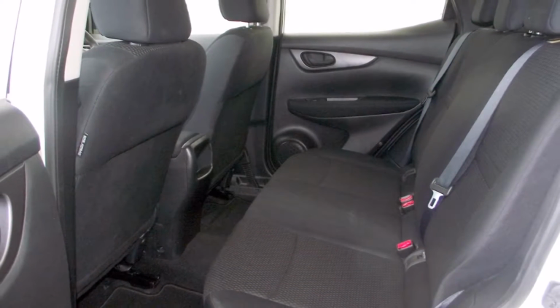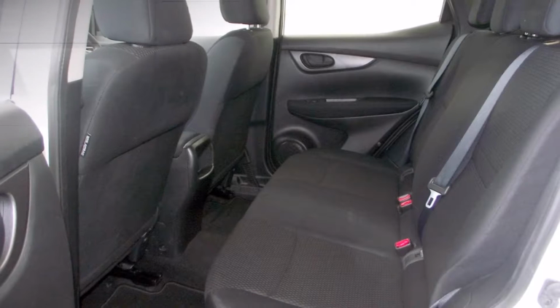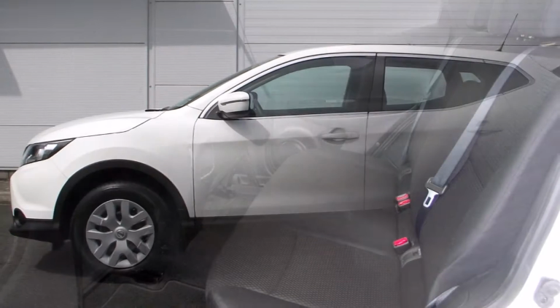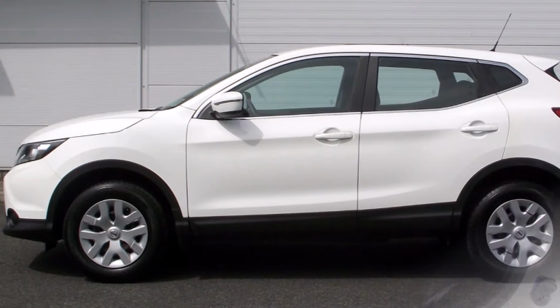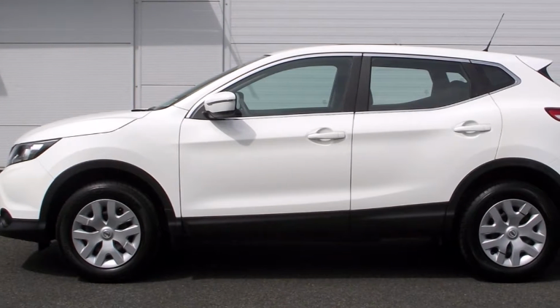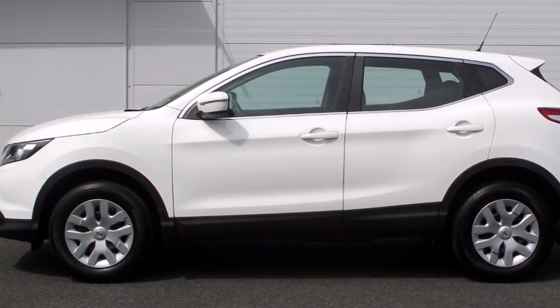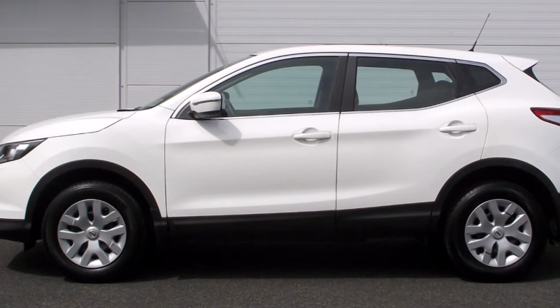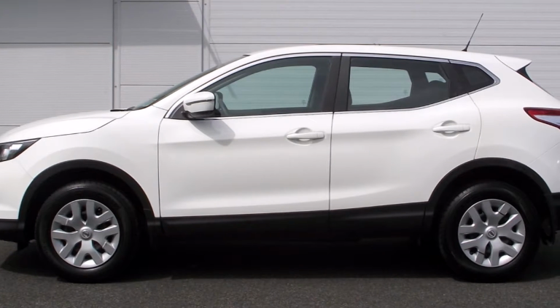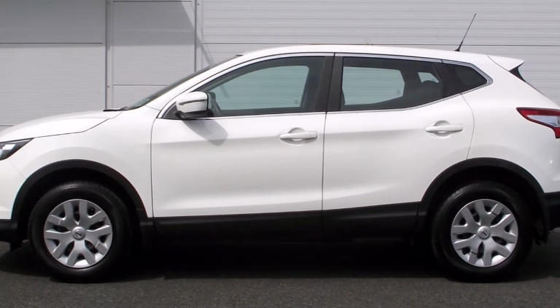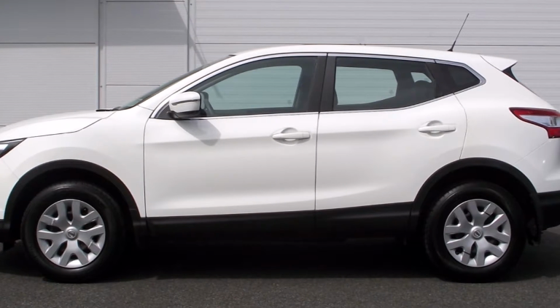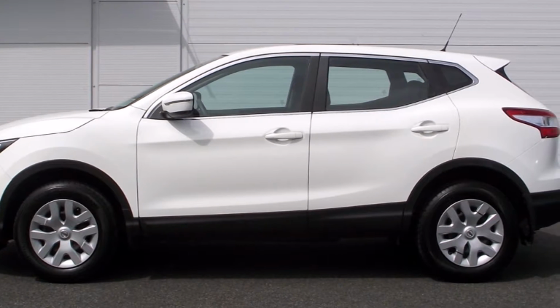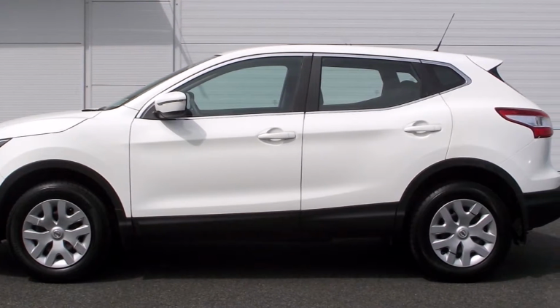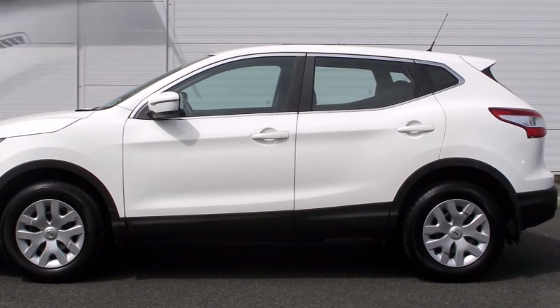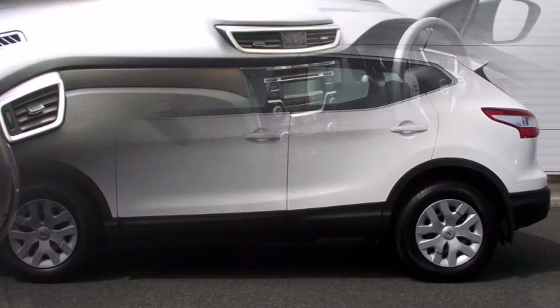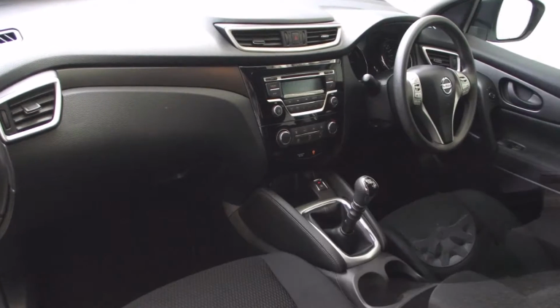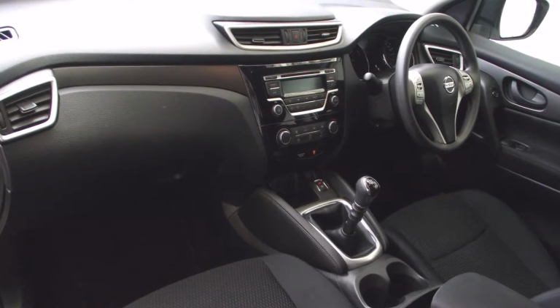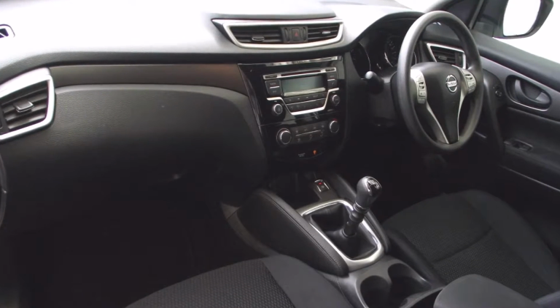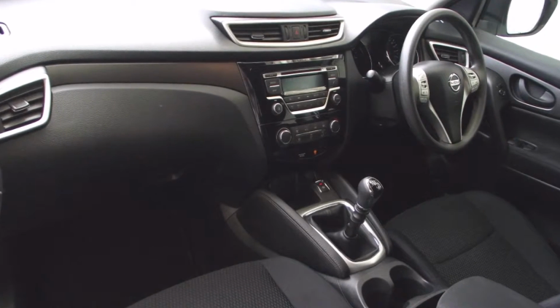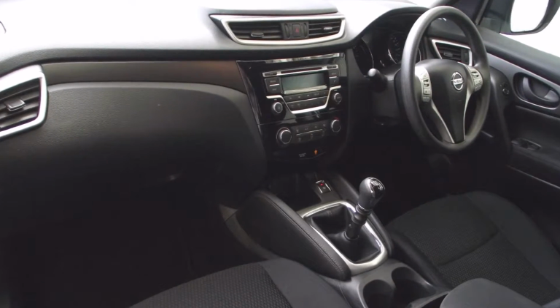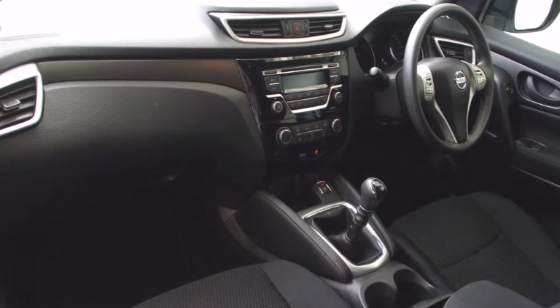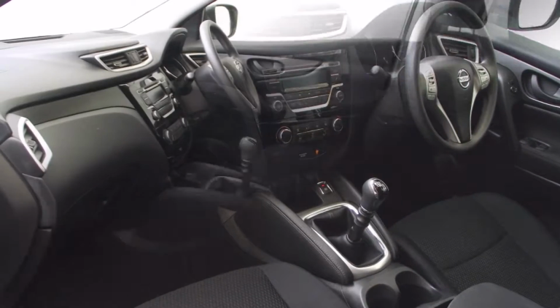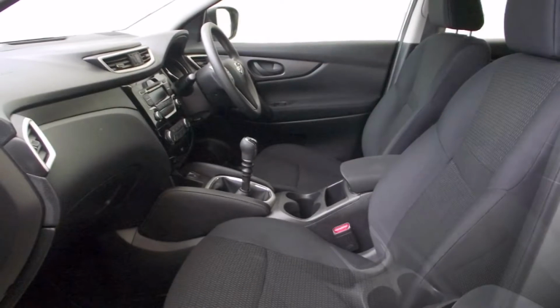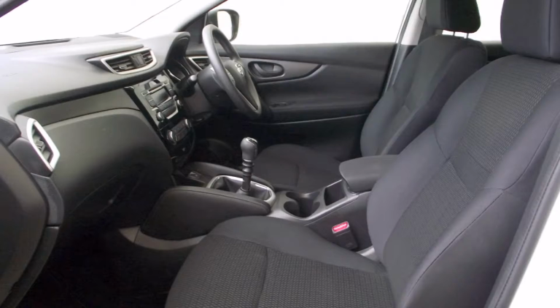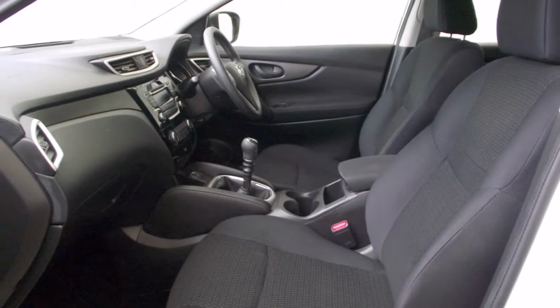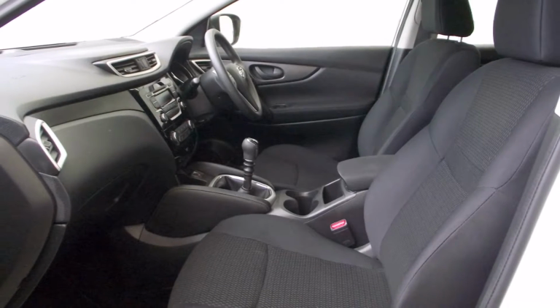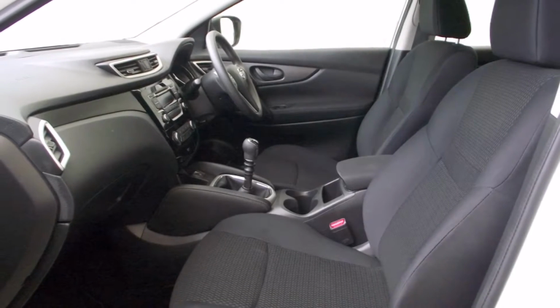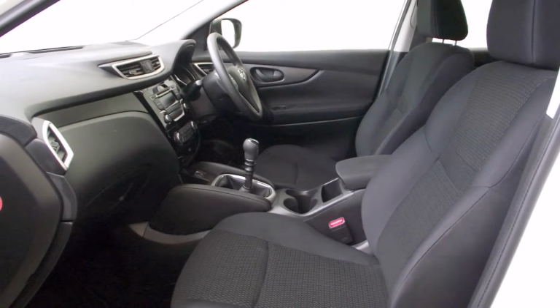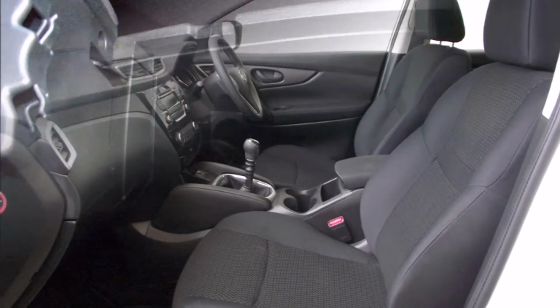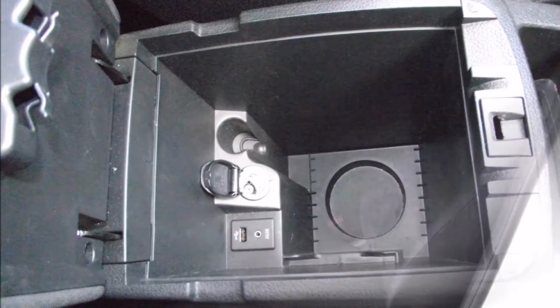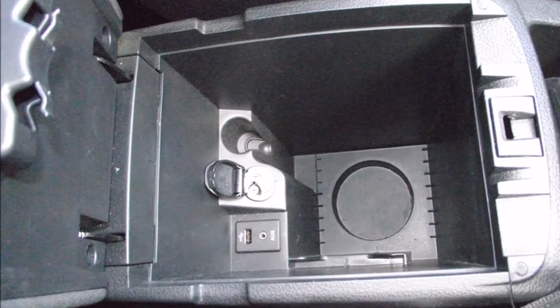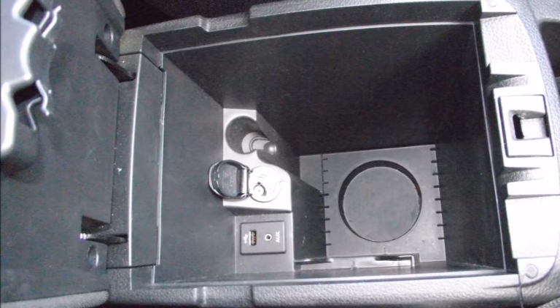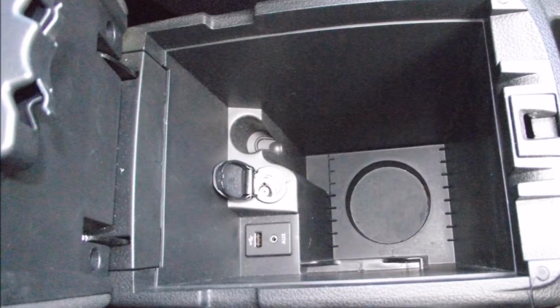This car has a fantastic specification with a real luxury feel. It comes with climate control, air conditioning, ISOFIX, height adjustable seats, both USB and auxiliary input for the radio, and Bluetooth to connect your phone.